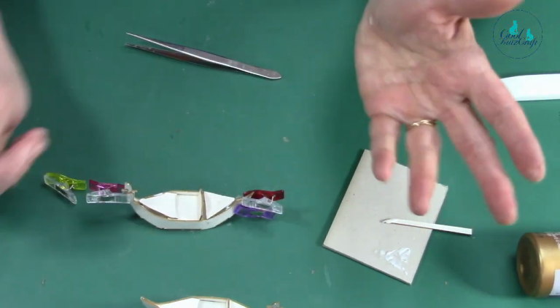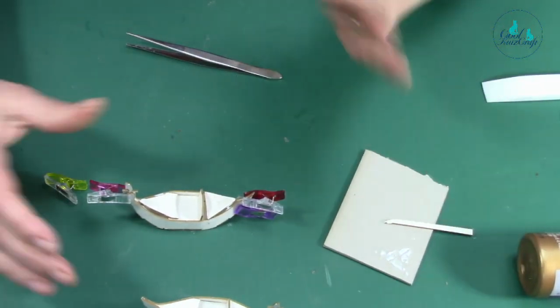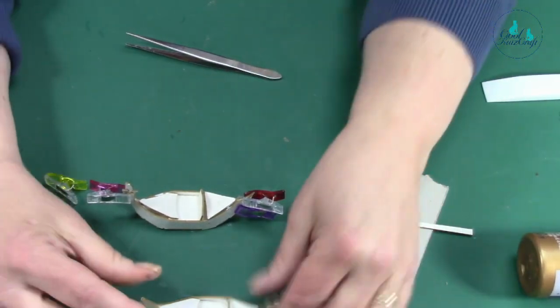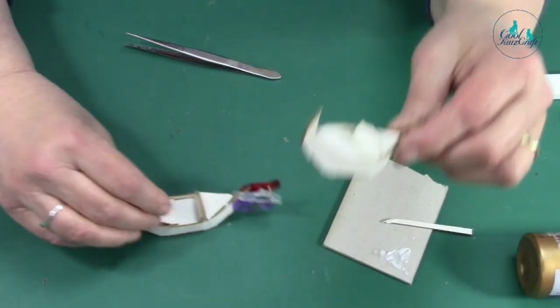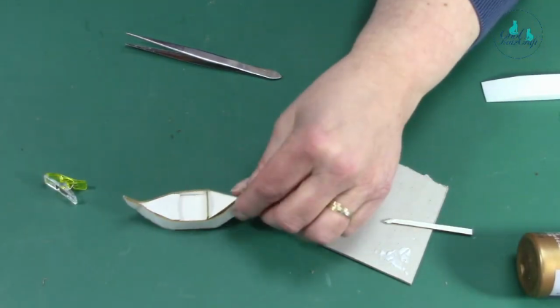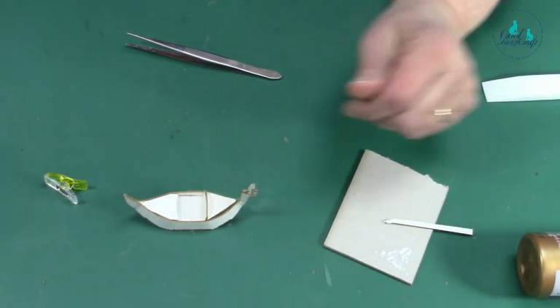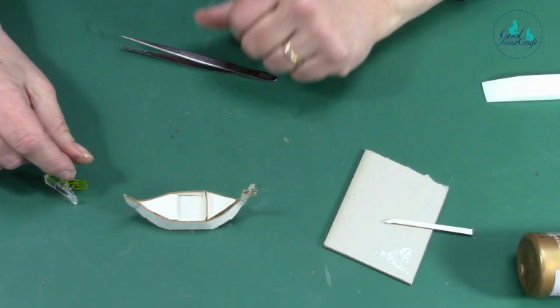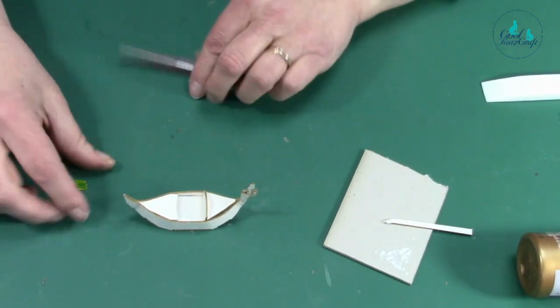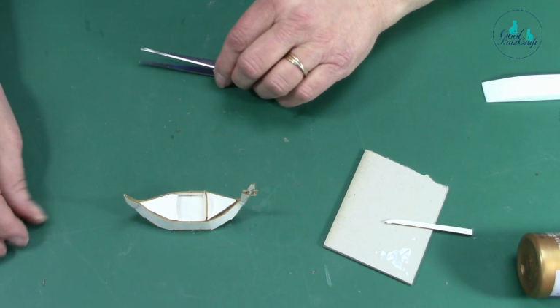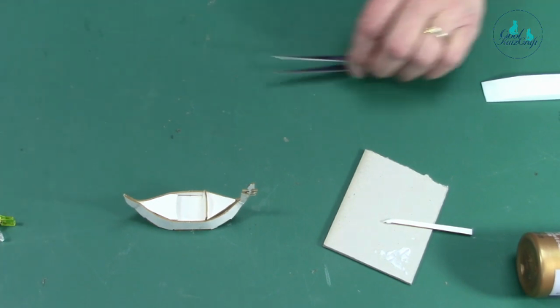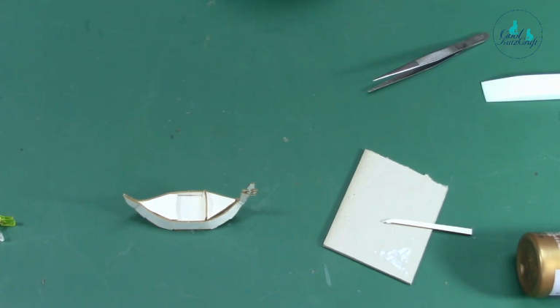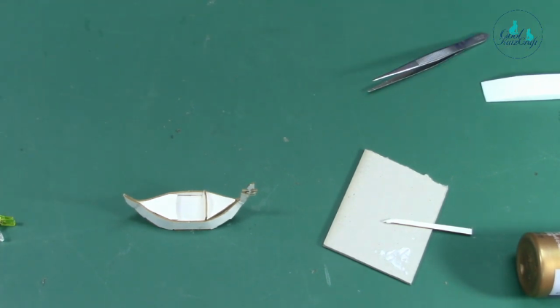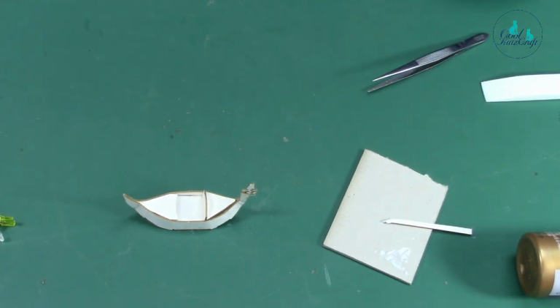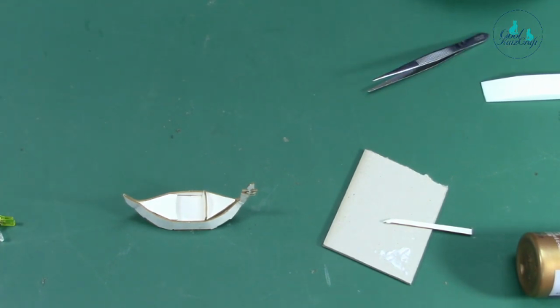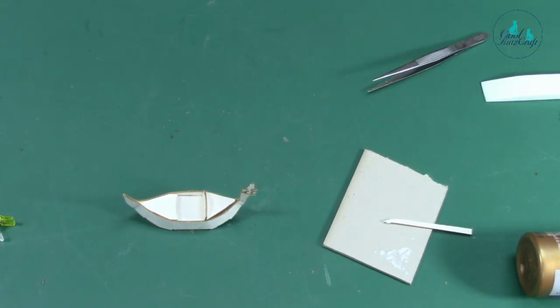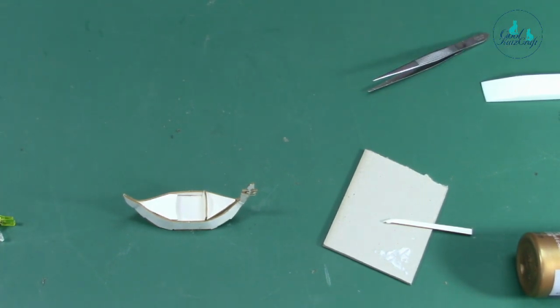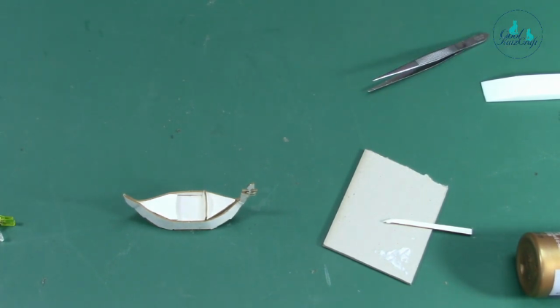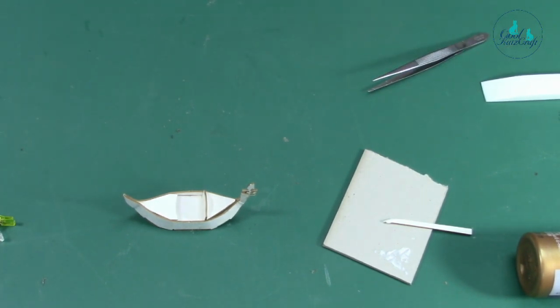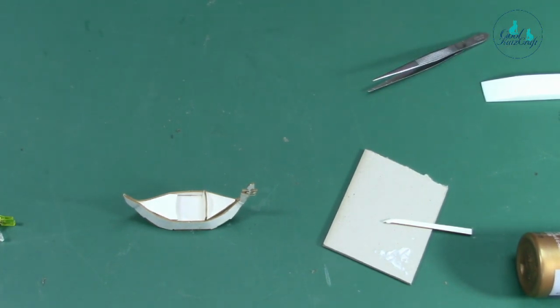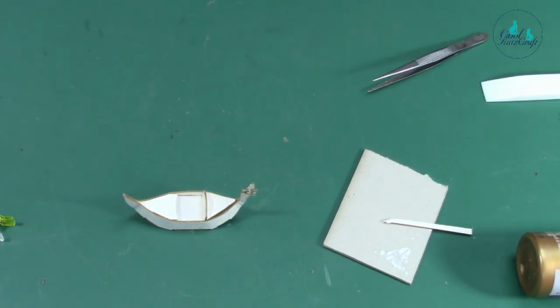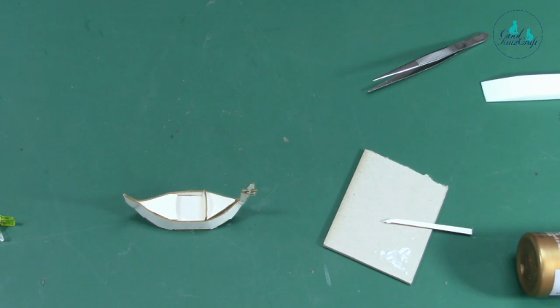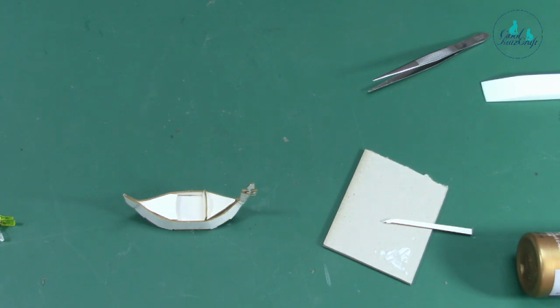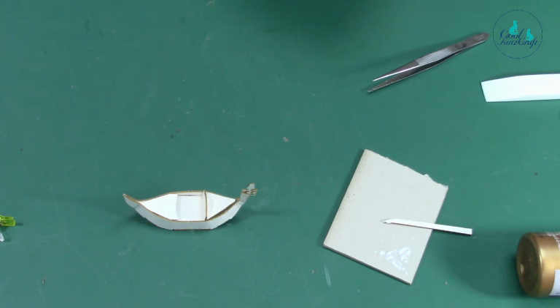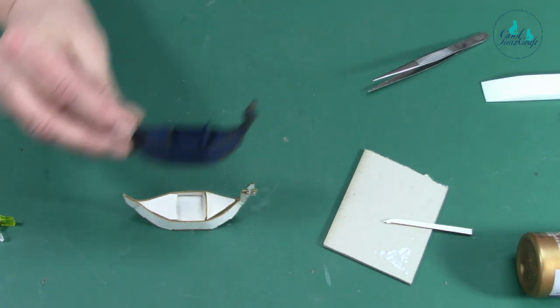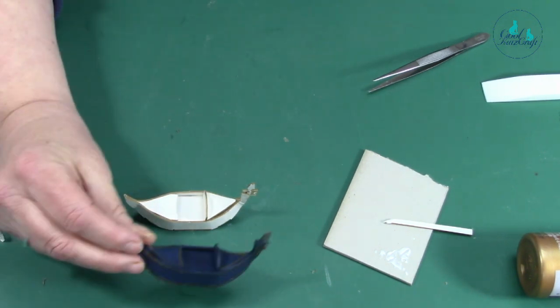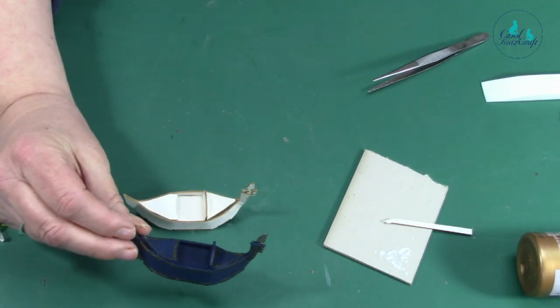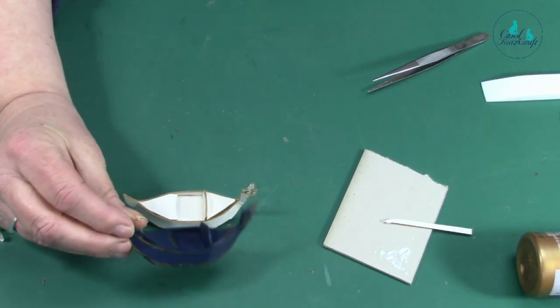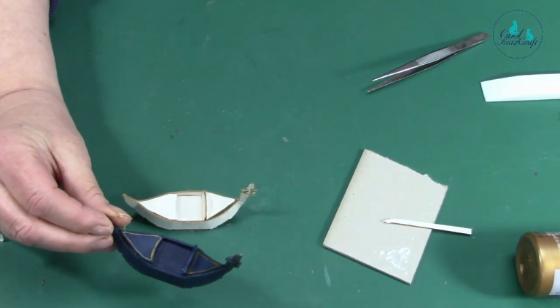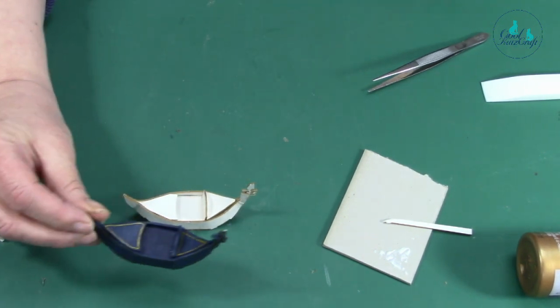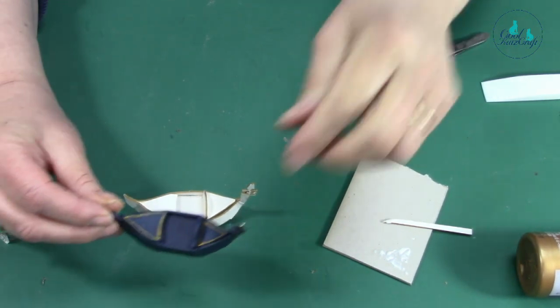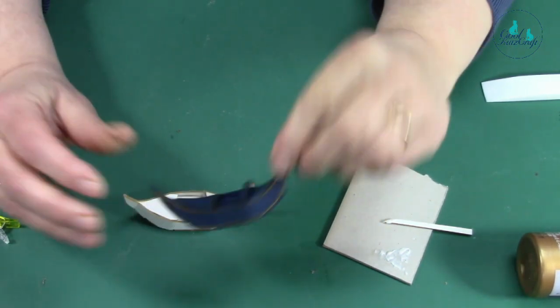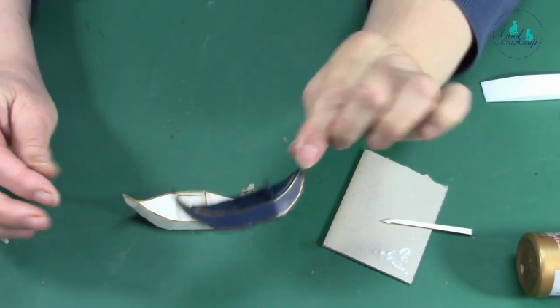That's the general idea and you end up with something that looks a lot less scruffy. Then you can paint it to look like a gondola. All you need is a very handsome gondolier and an ice cream cone! That is your gondola — fiddly, and I wasn't wrong.